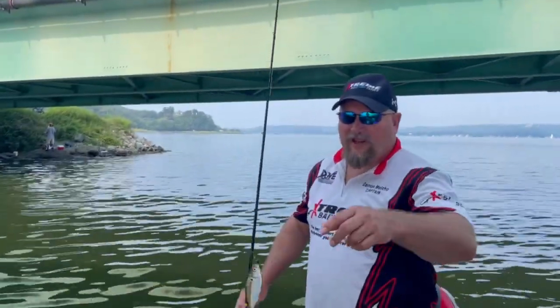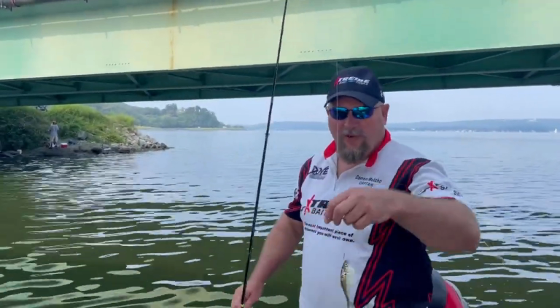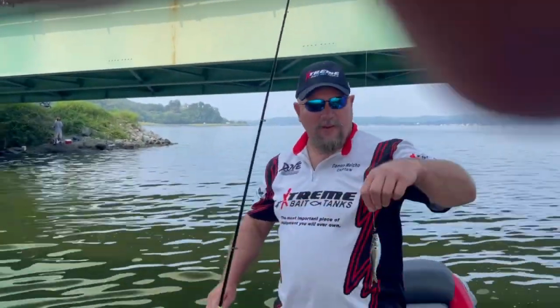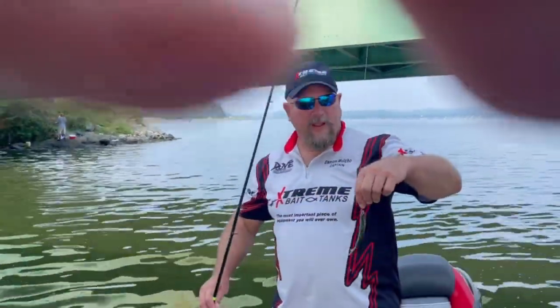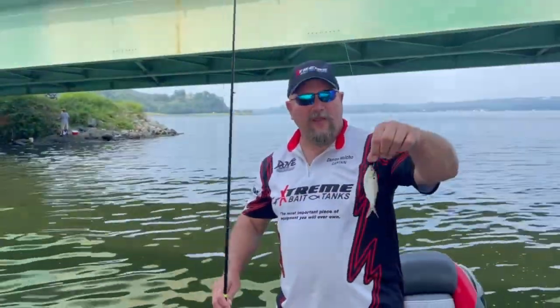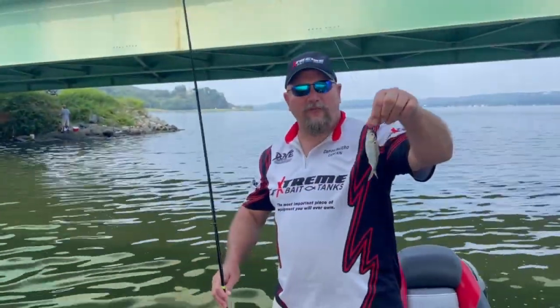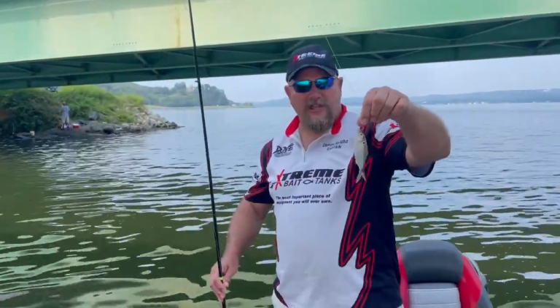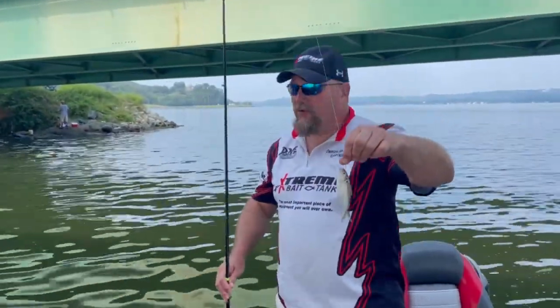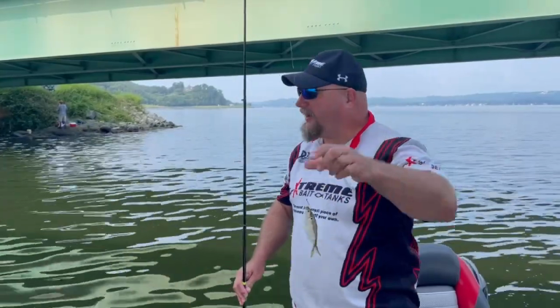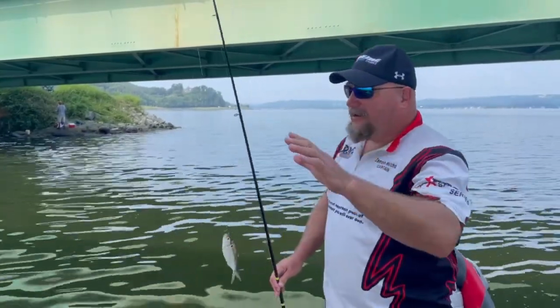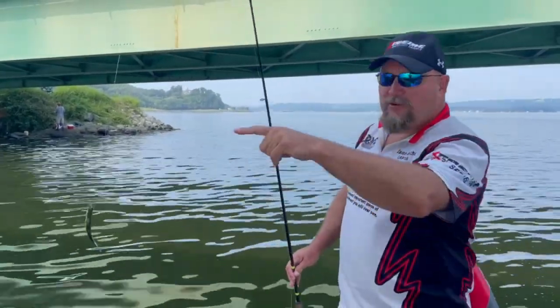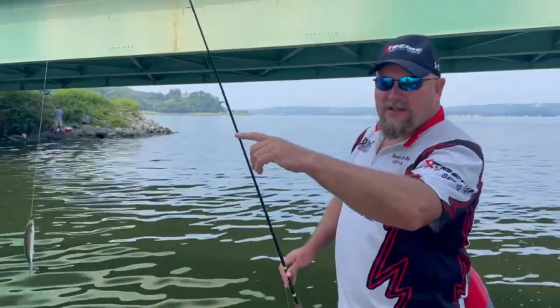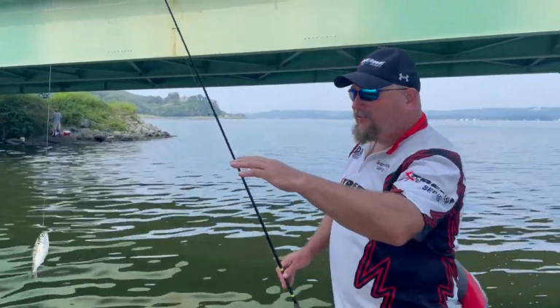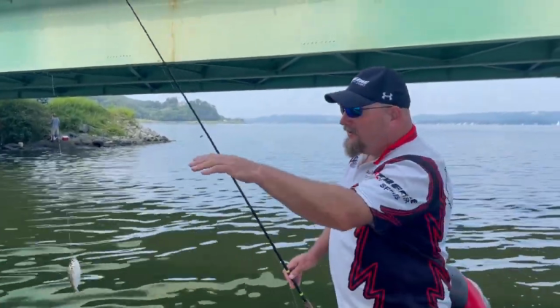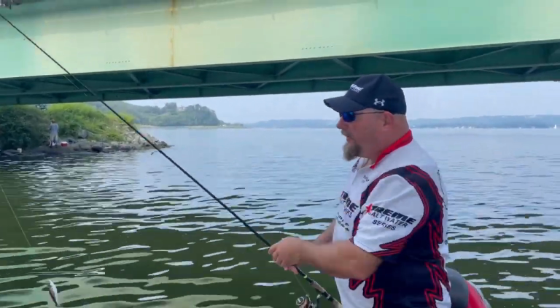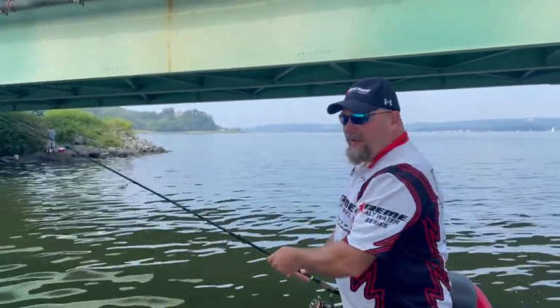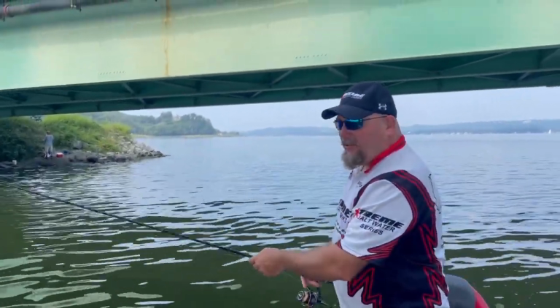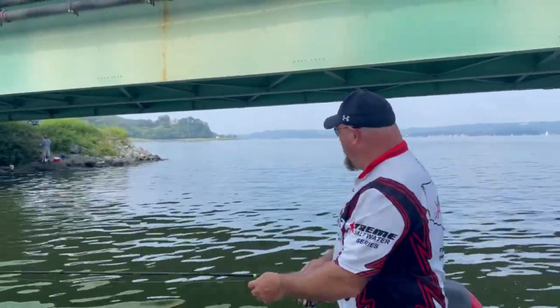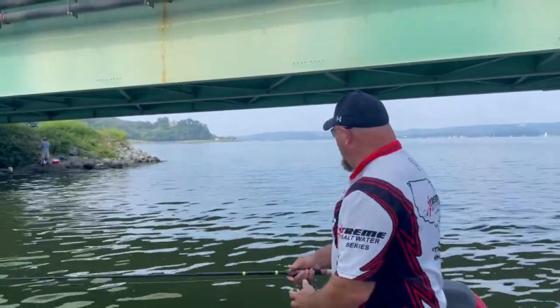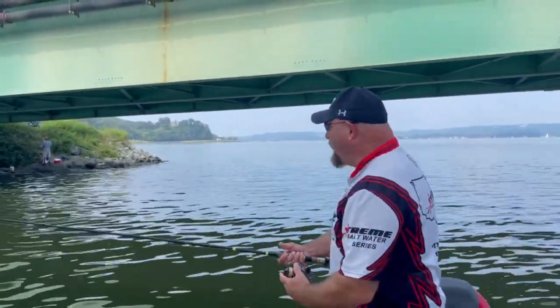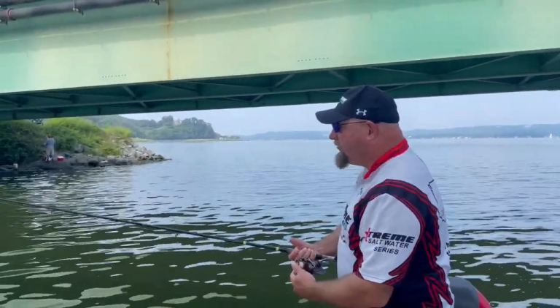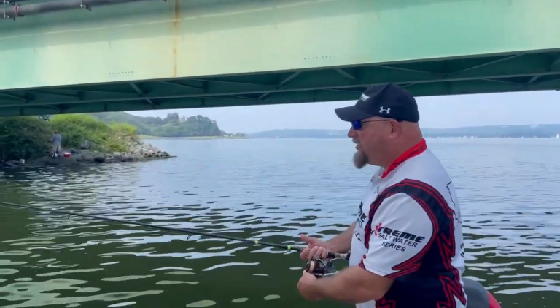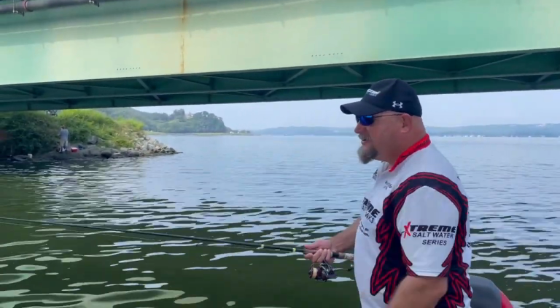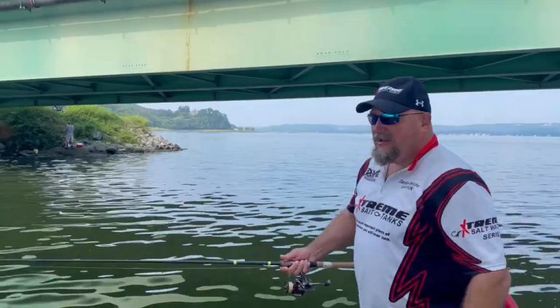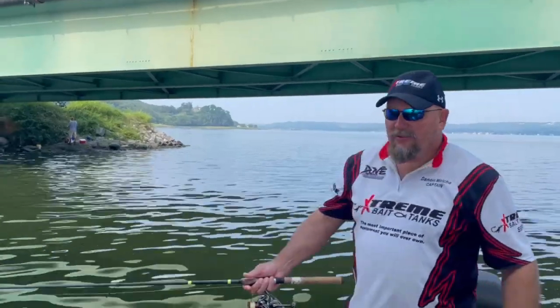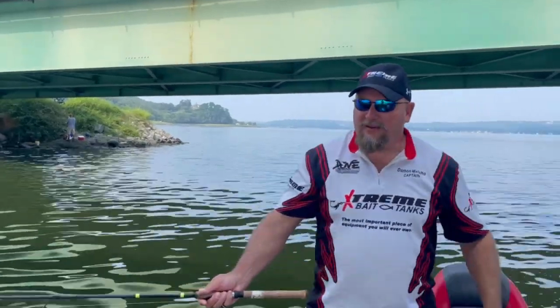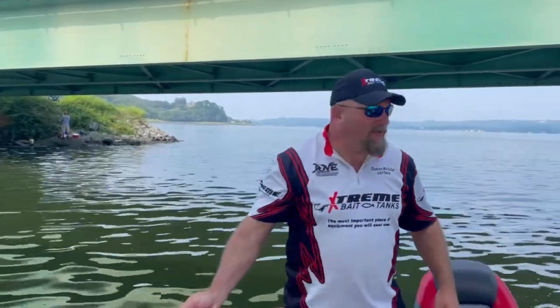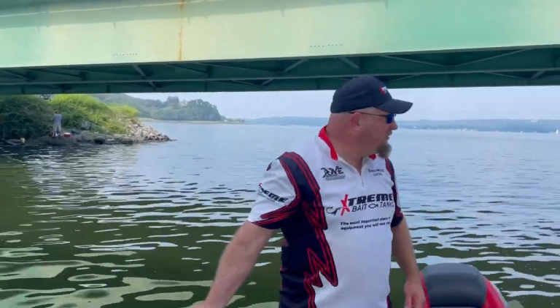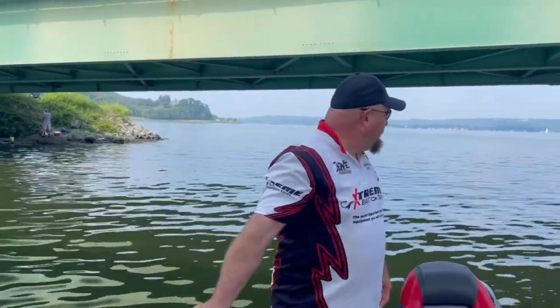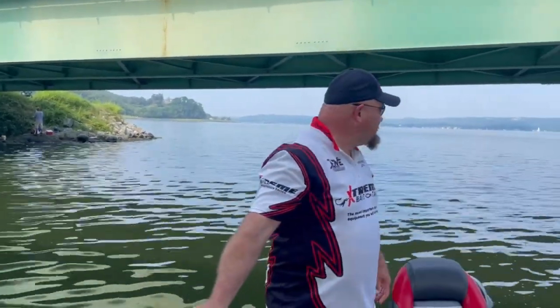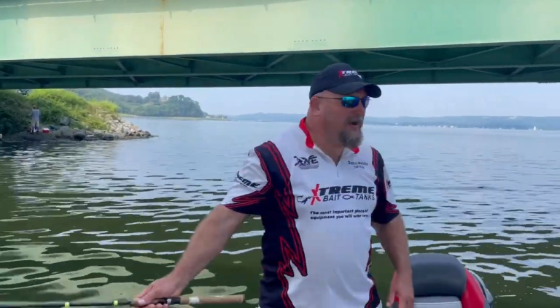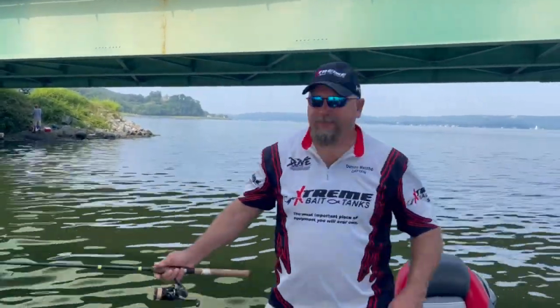Here we are, day two. We got the threadfin shad filling the bucket, took the weights off, they're back in and they're rolling. We're going to look for a spike — Rocky's thinking we can just pretty much cast anywhere you want to.